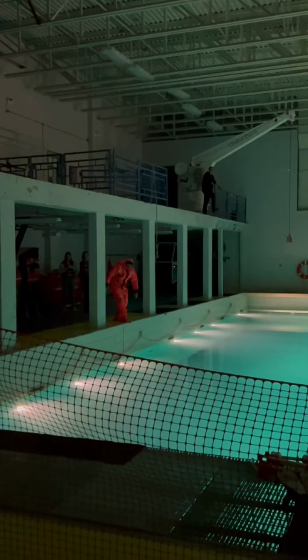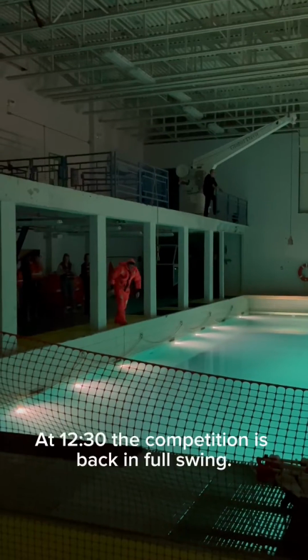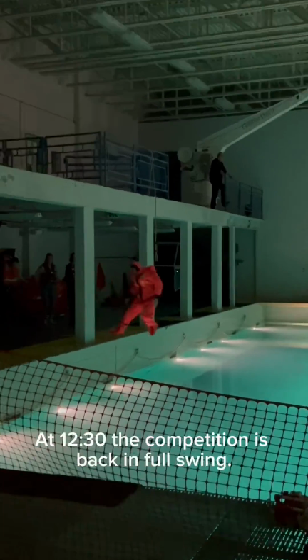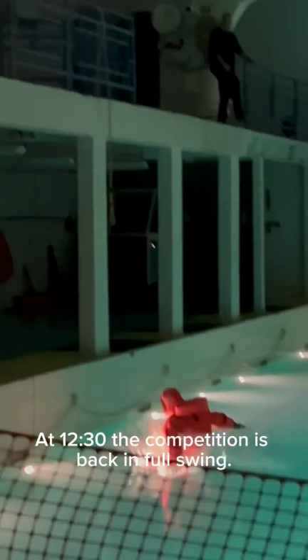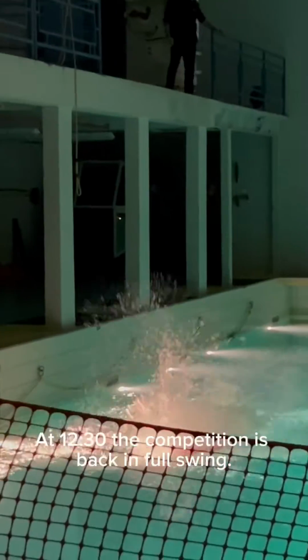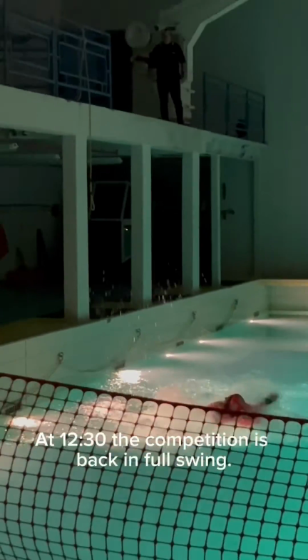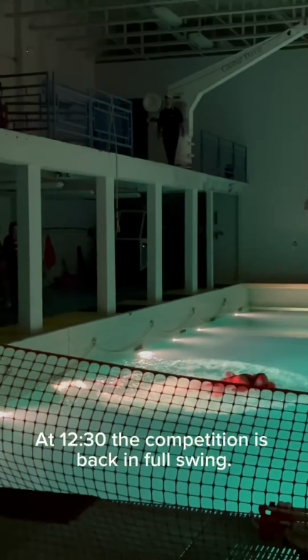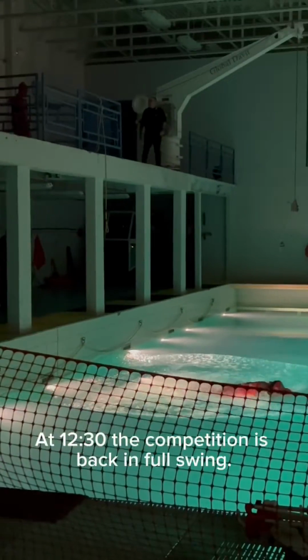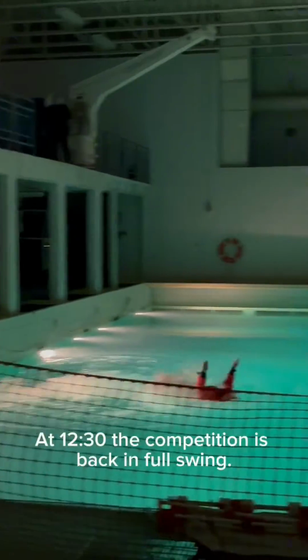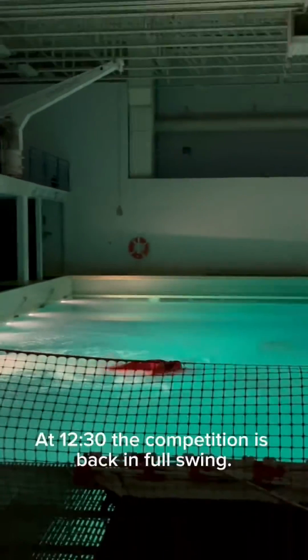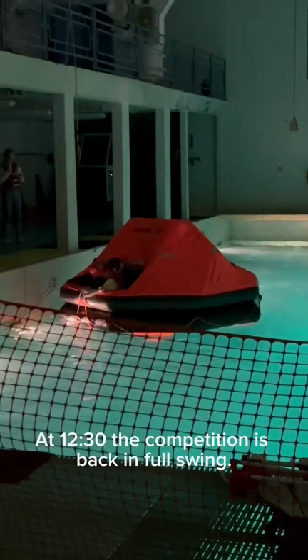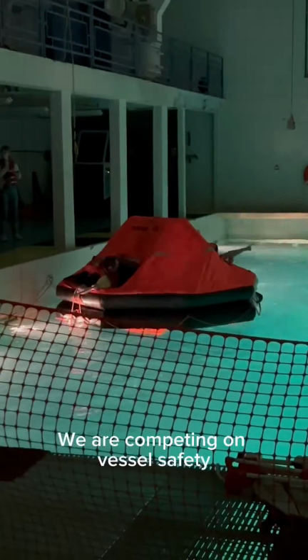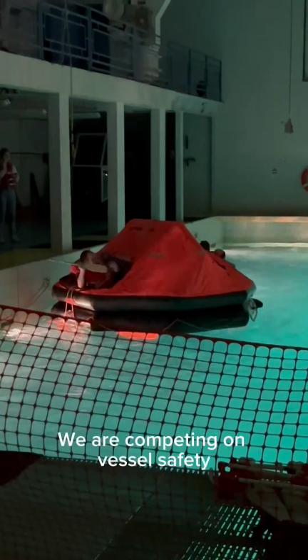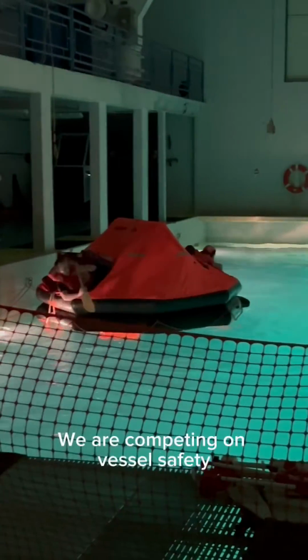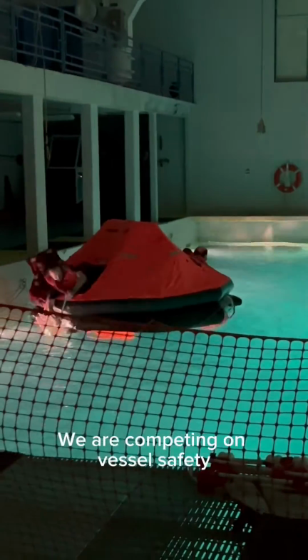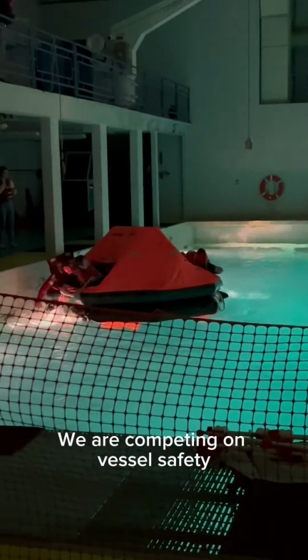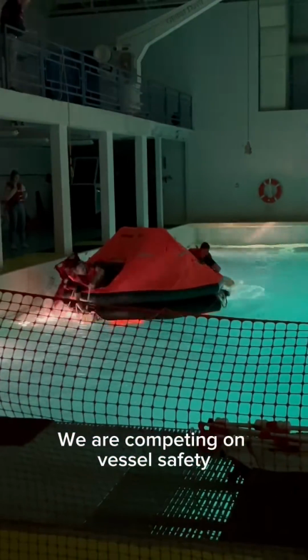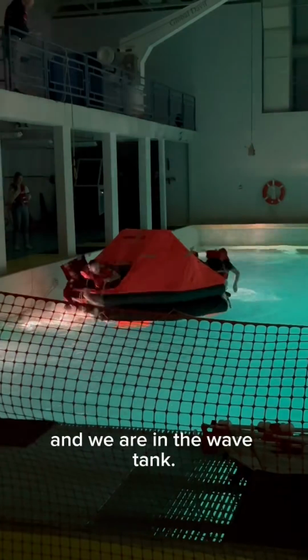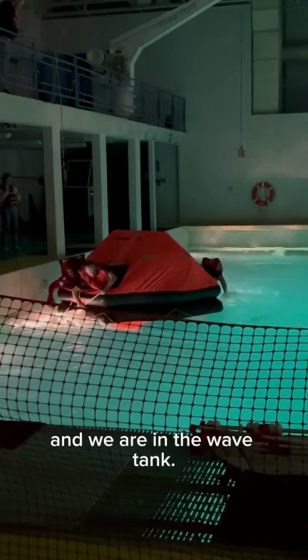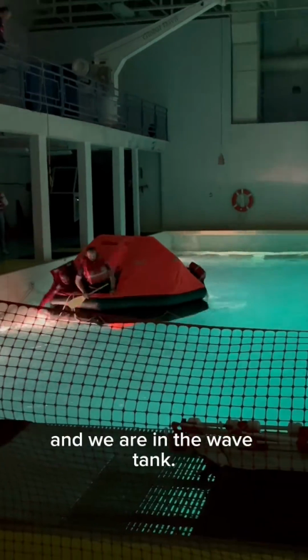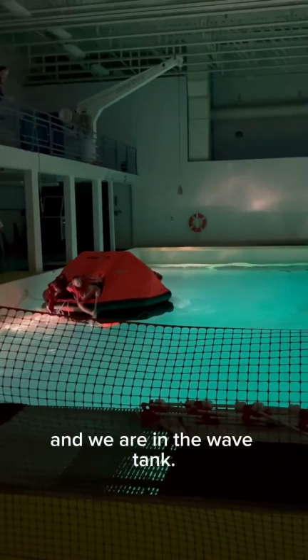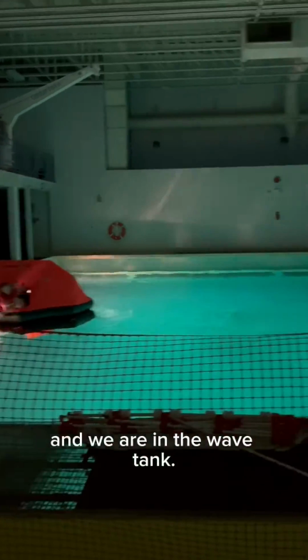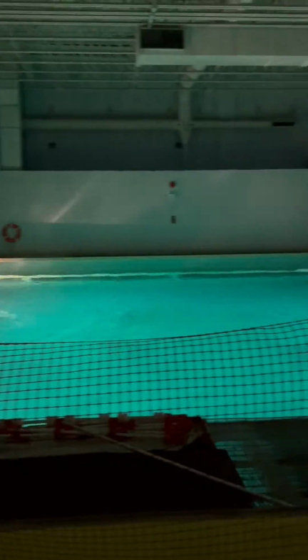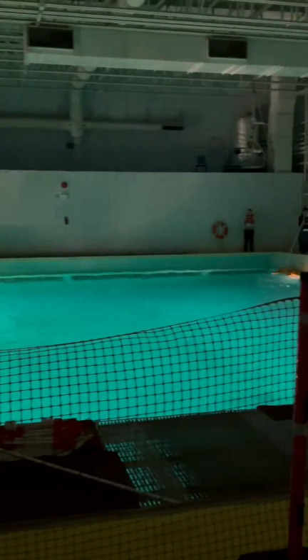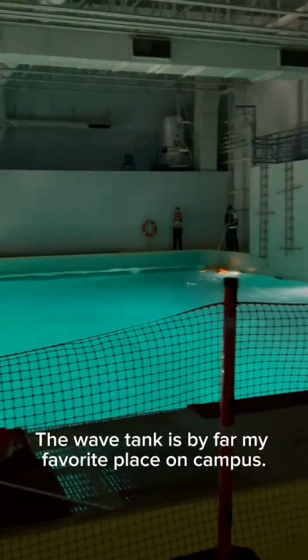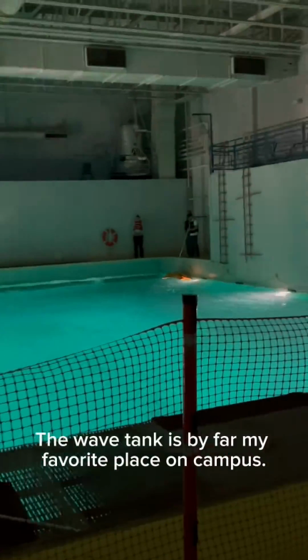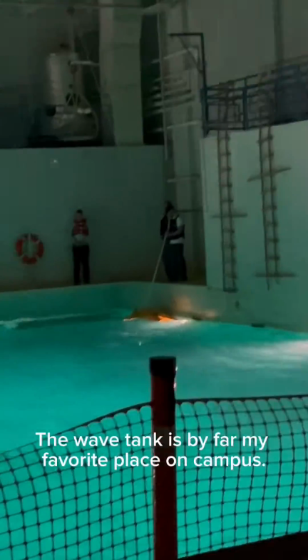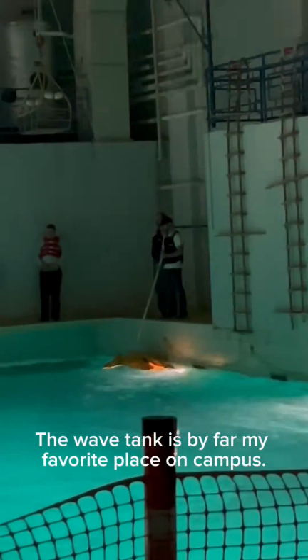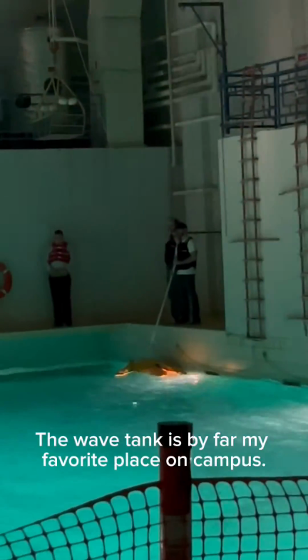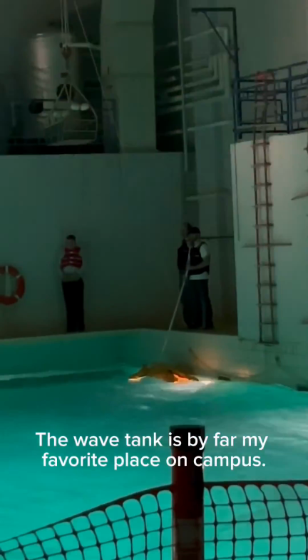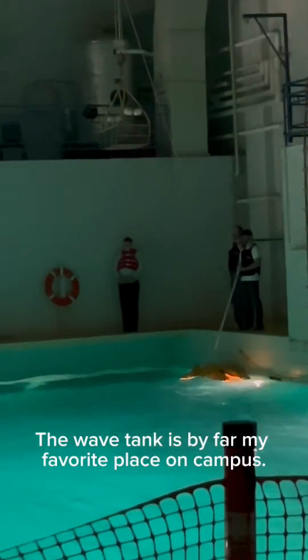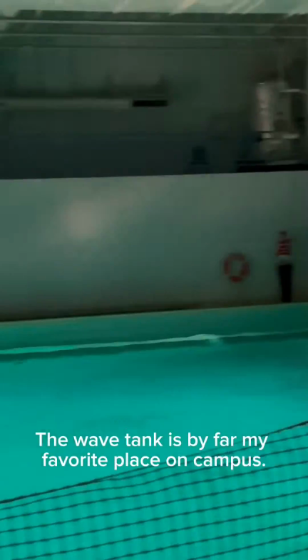At 12:30, the competition is back in full swing. We are competing on vessel safety, and we are in the wave tank. The wave tank is by far my favorite place on campus.